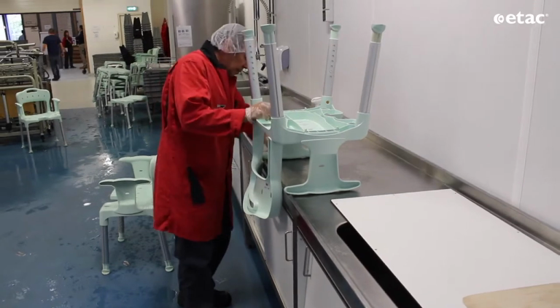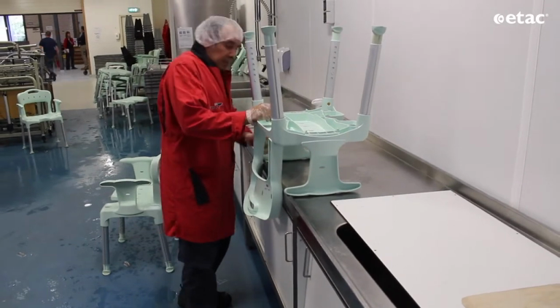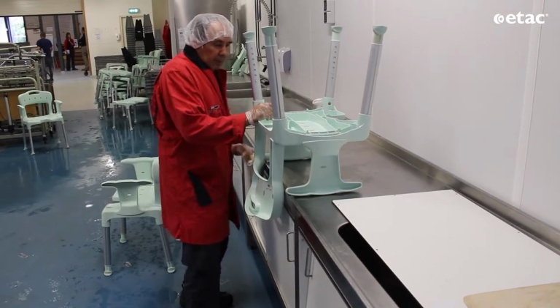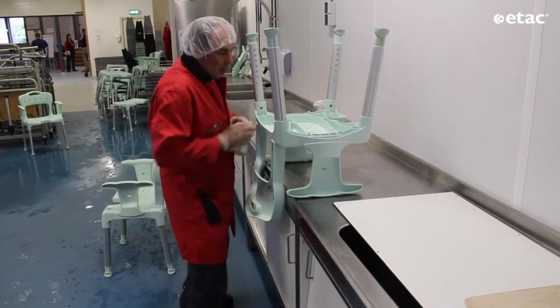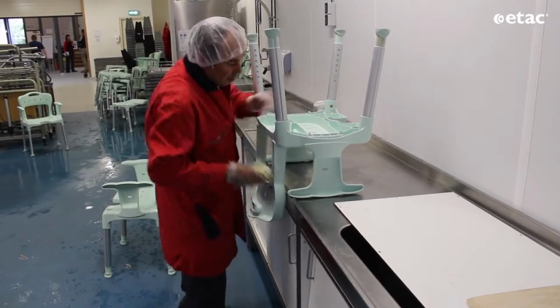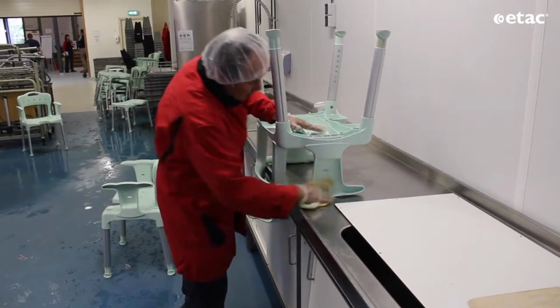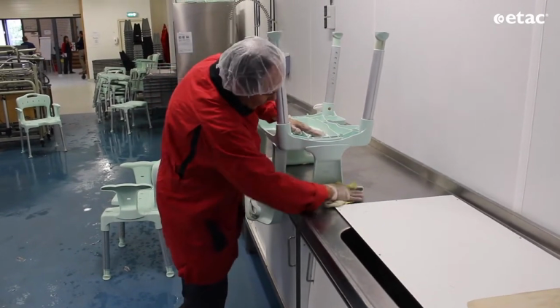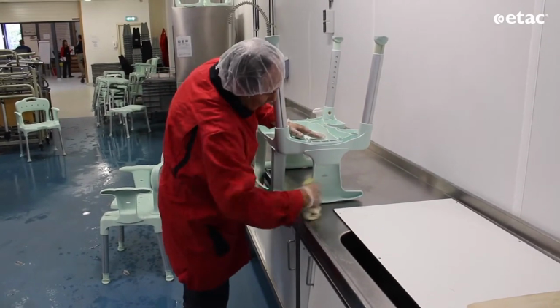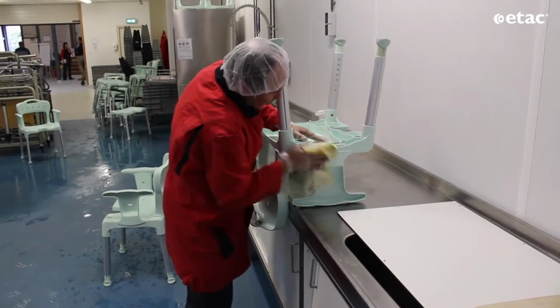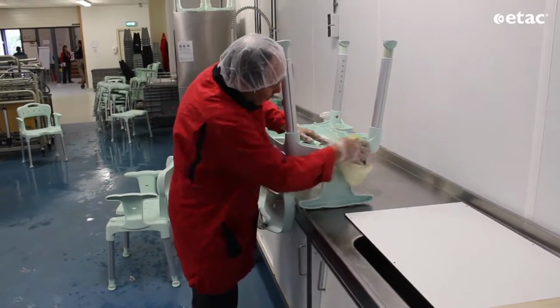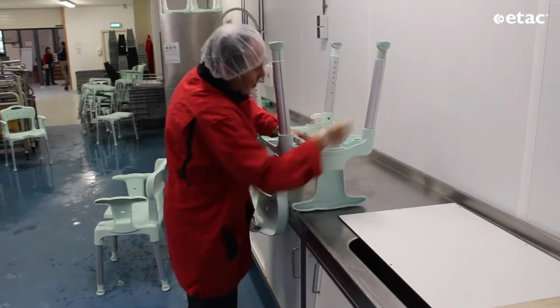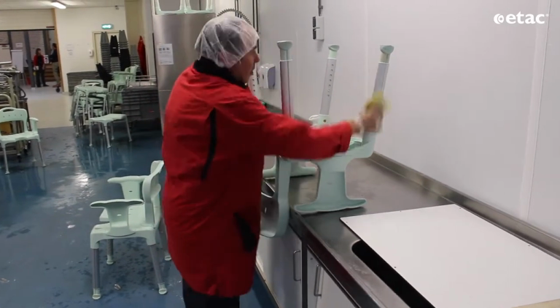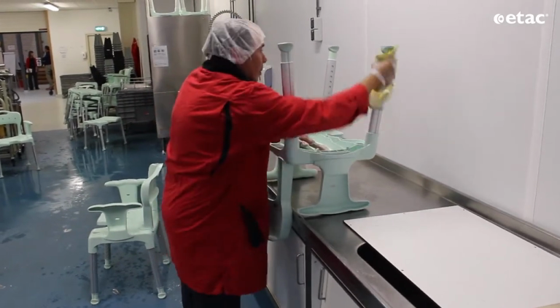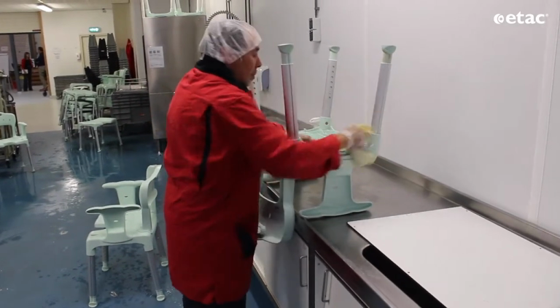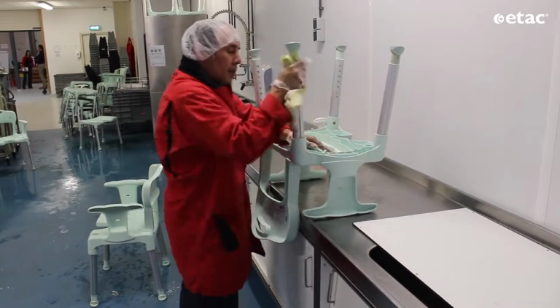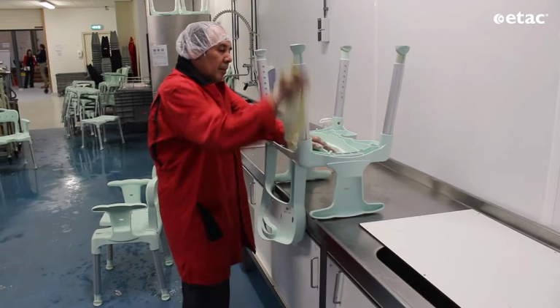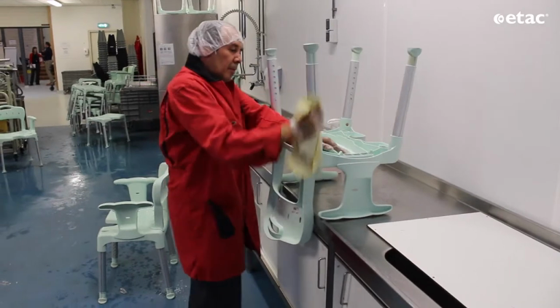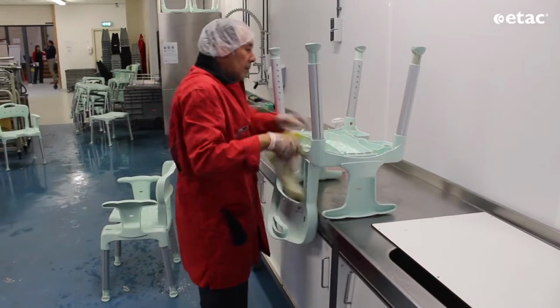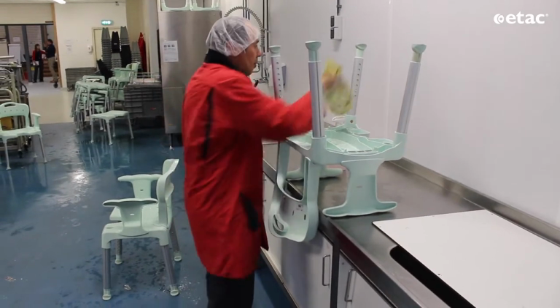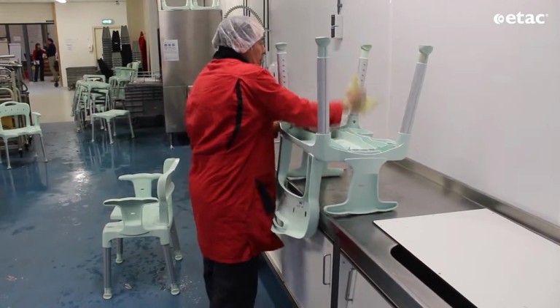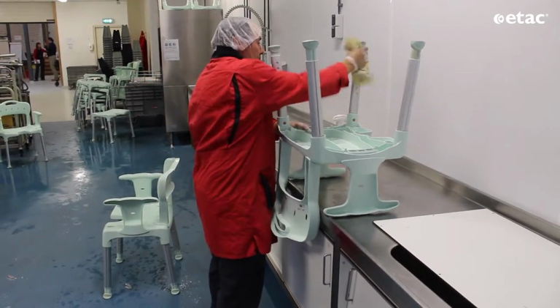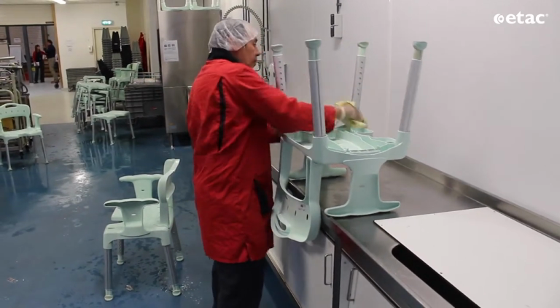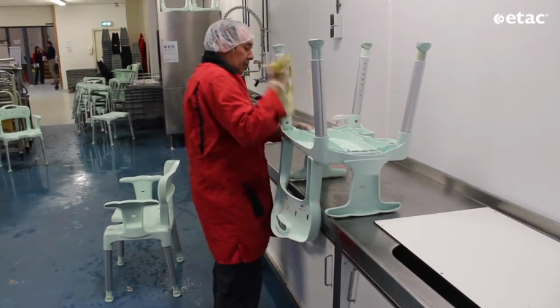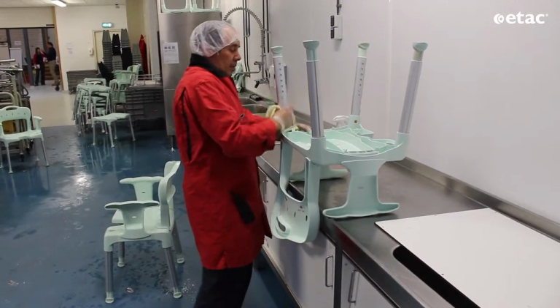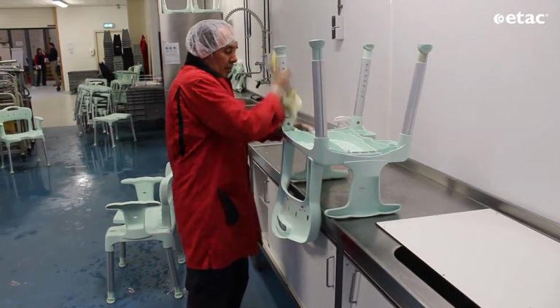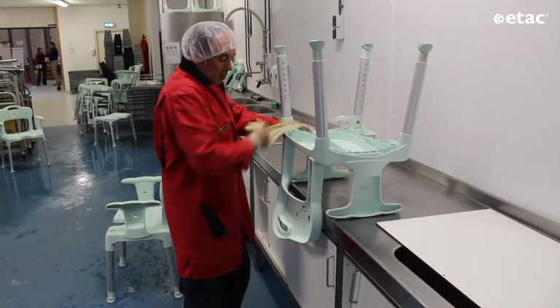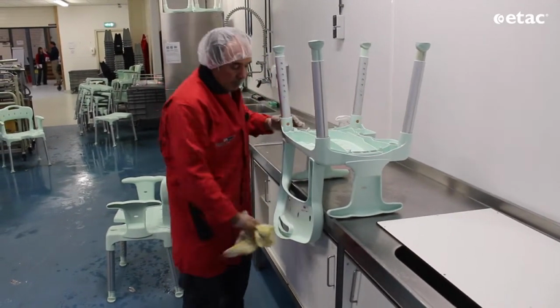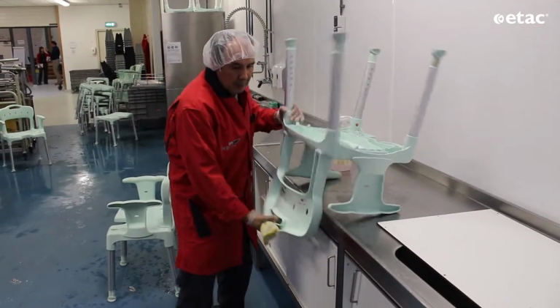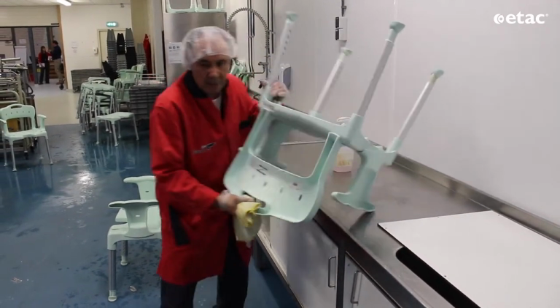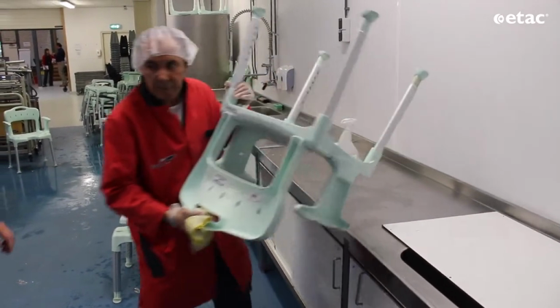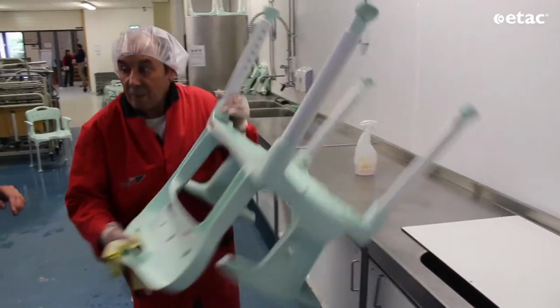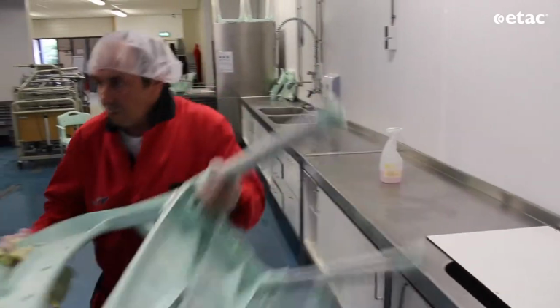After the cleaning has been done, we are going to the technical services. He's also cleaning the legs, as you can see.